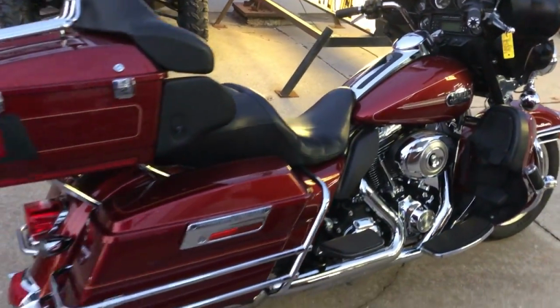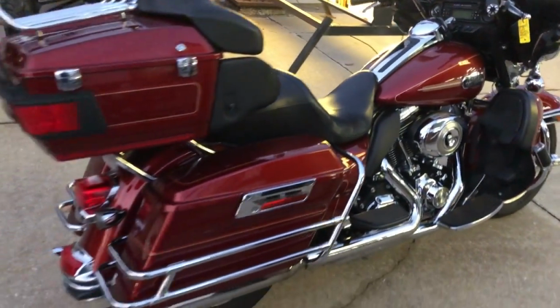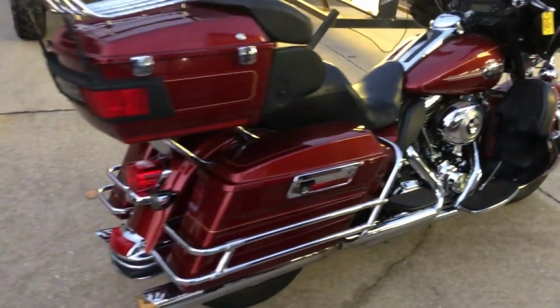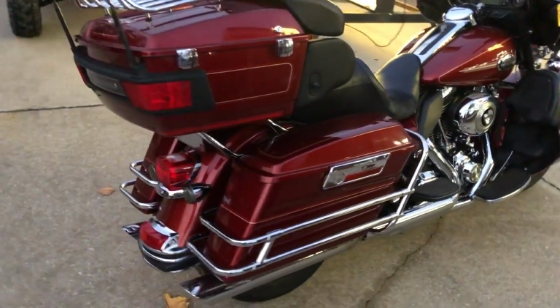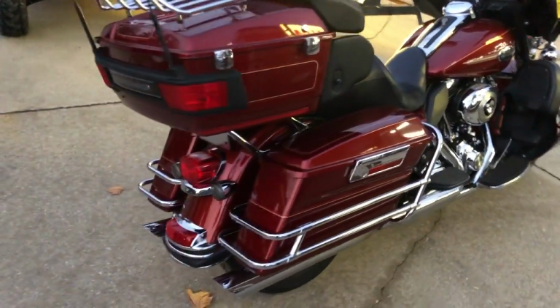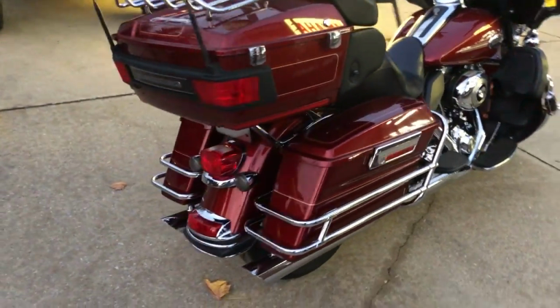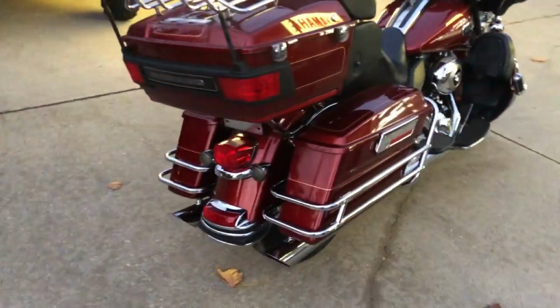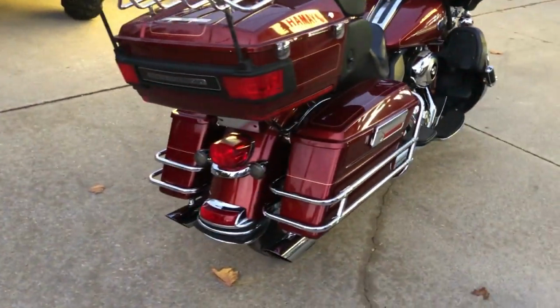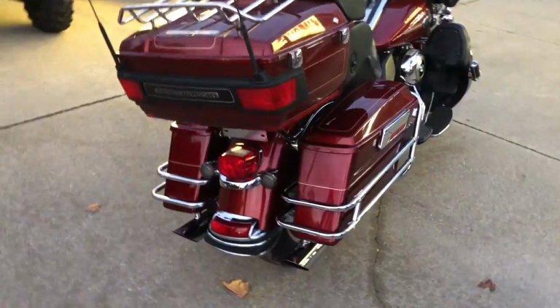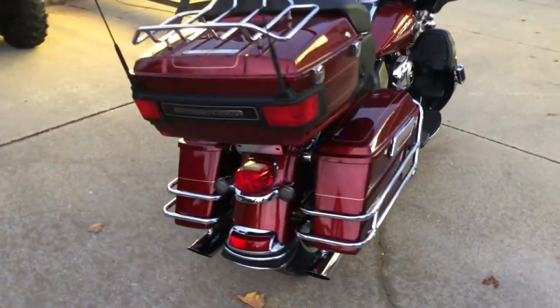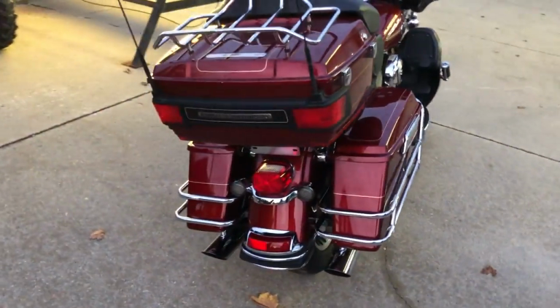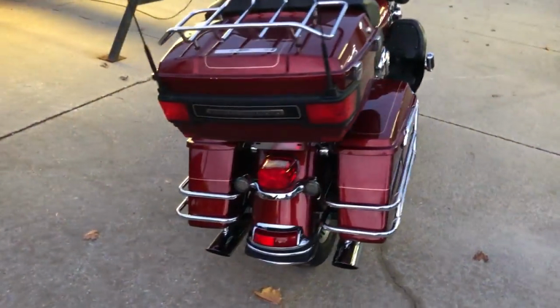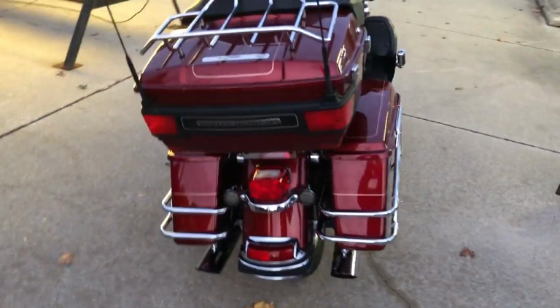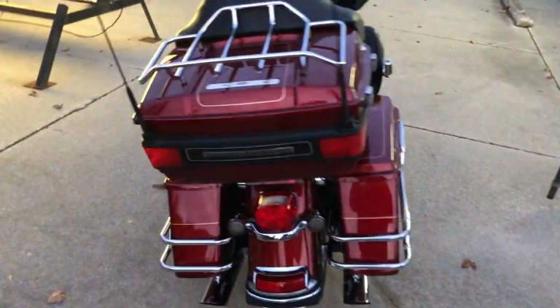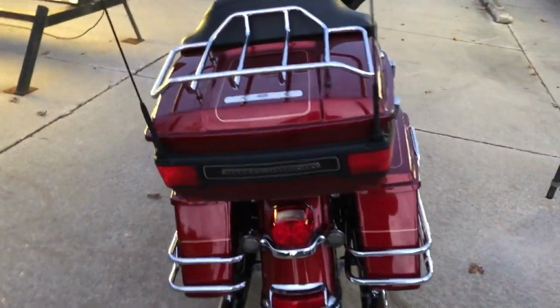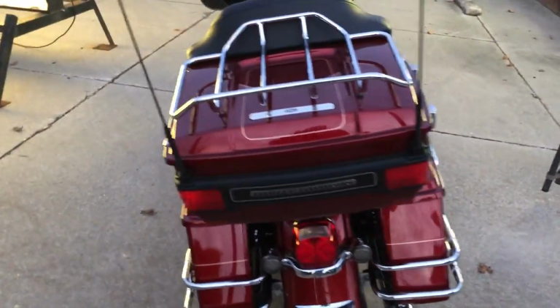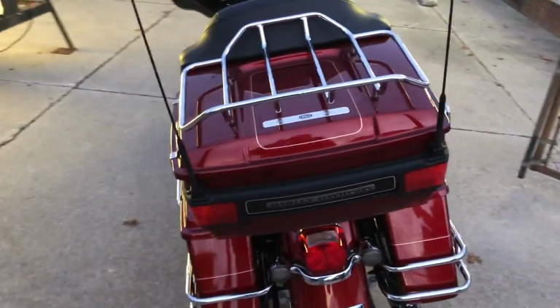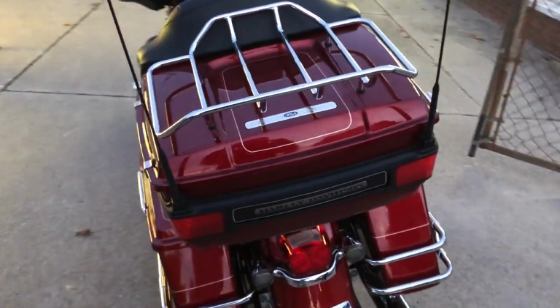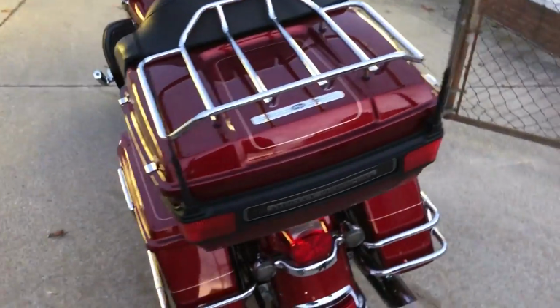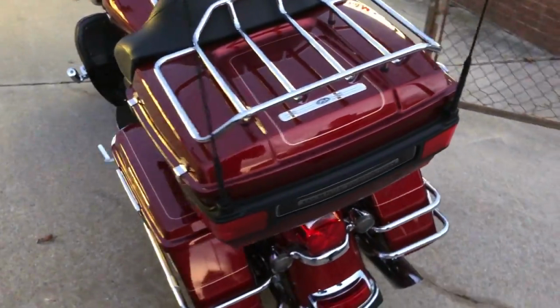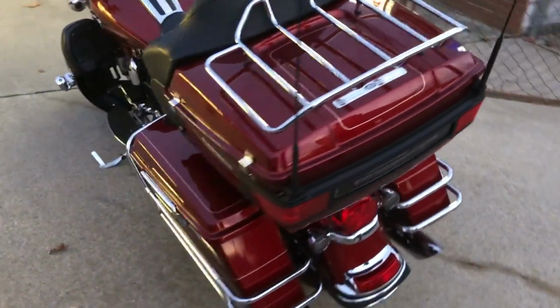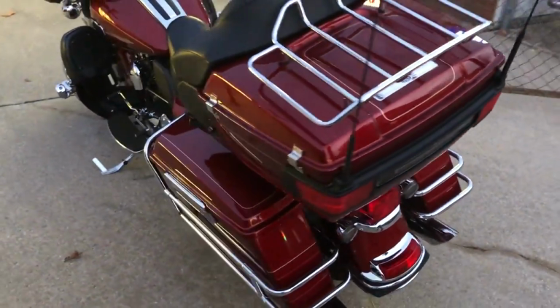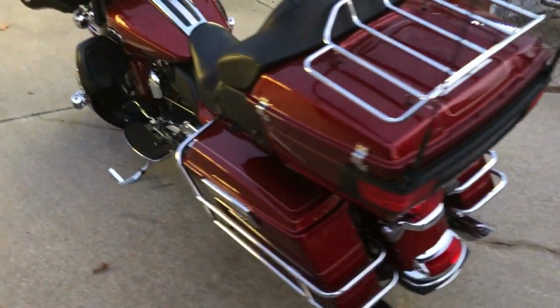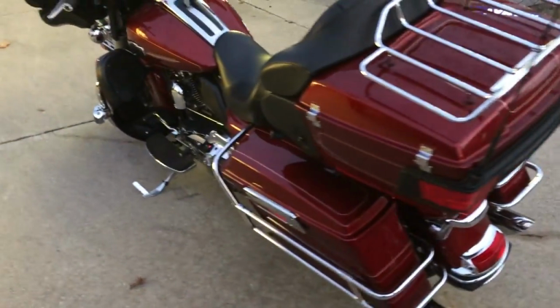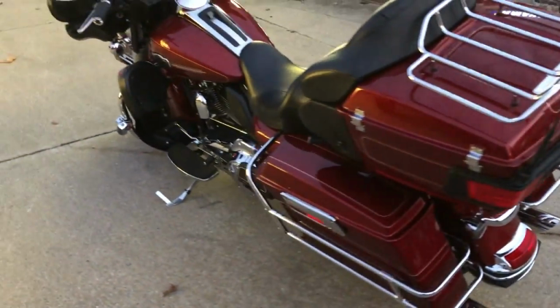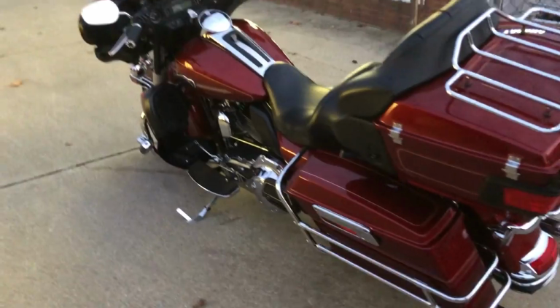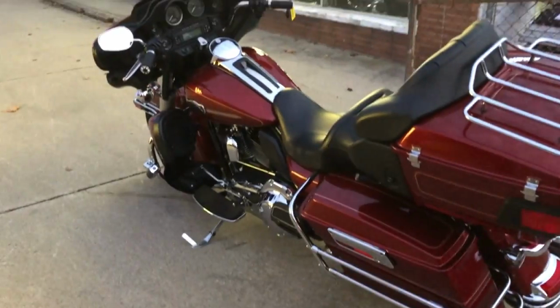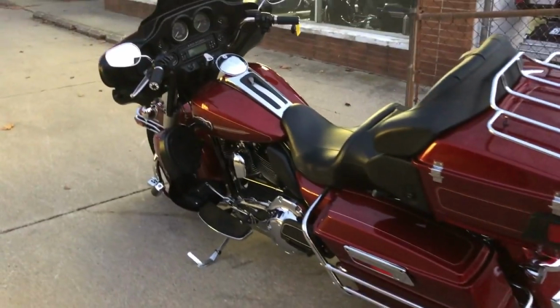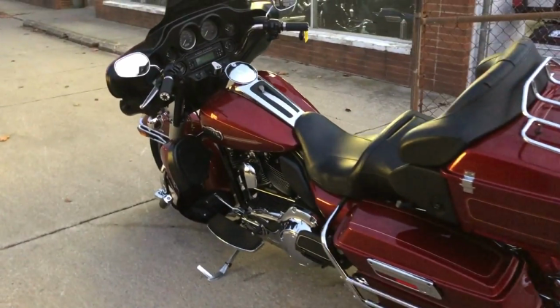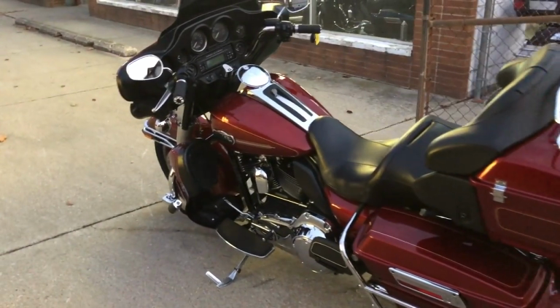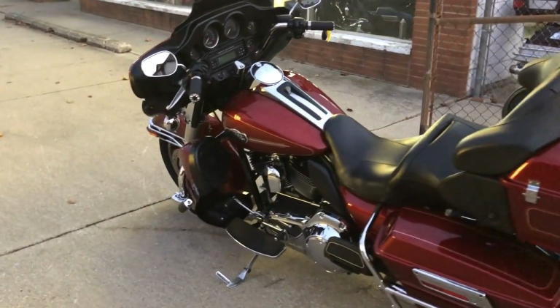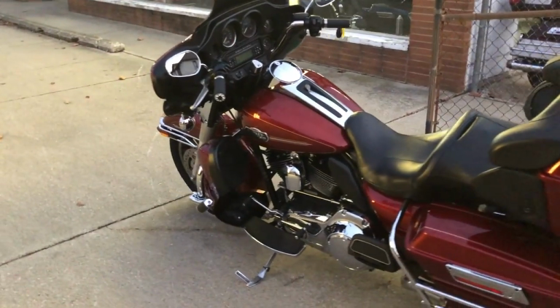Nice clean electric light, no dents, no dings, no scratches, all stock with no modifications. This is one sharp Harley — it runs strong, everything works, it needs nothing, gas and go.